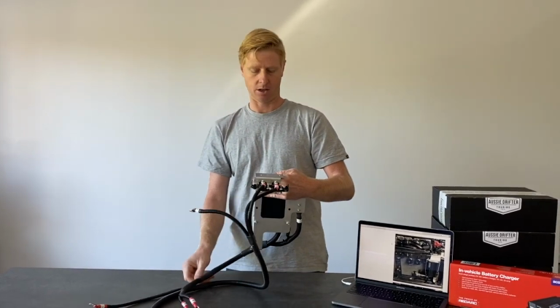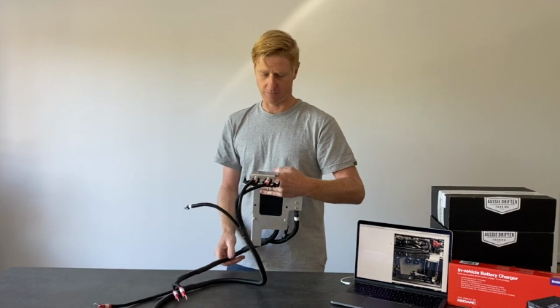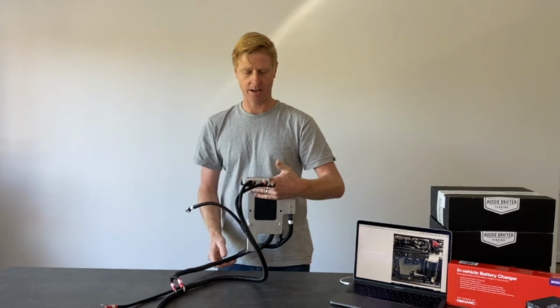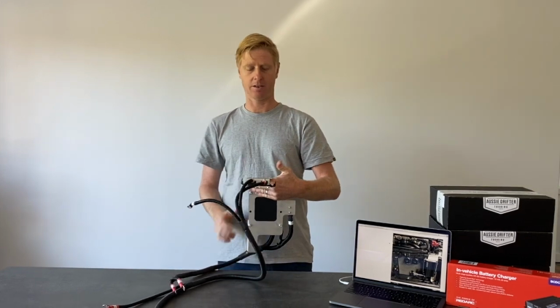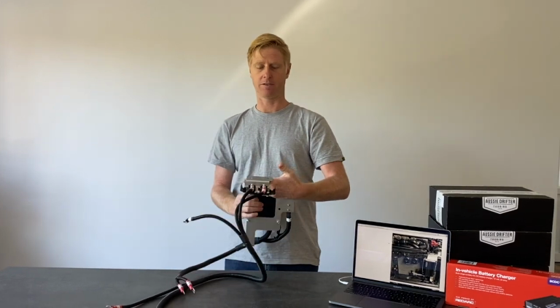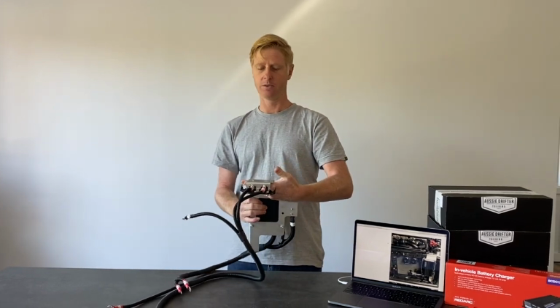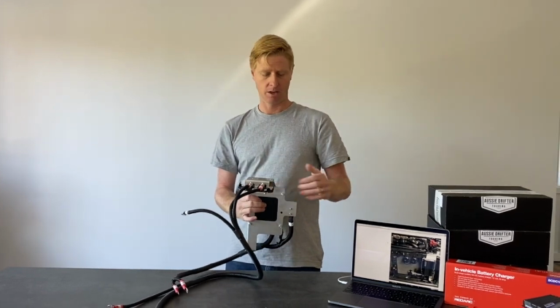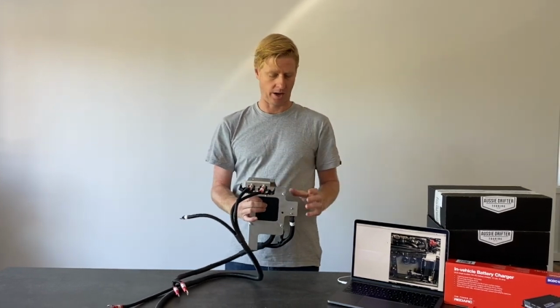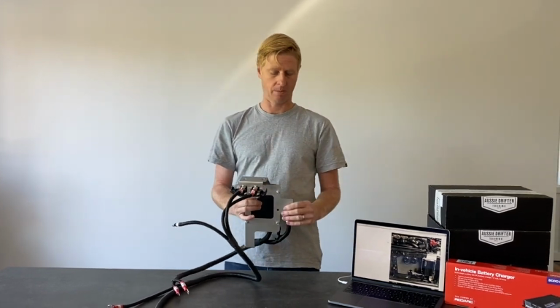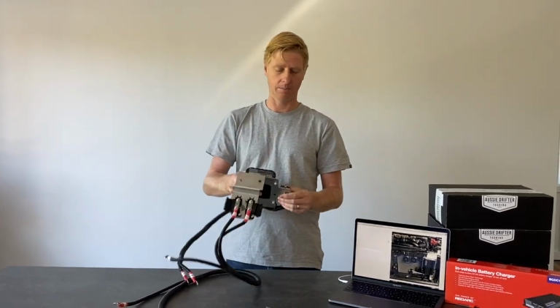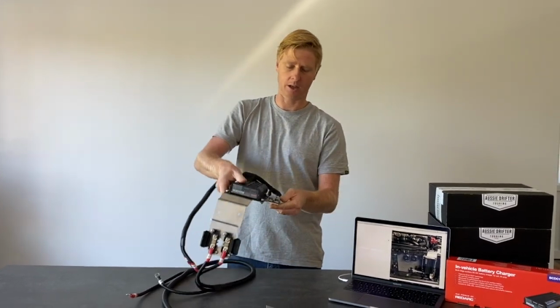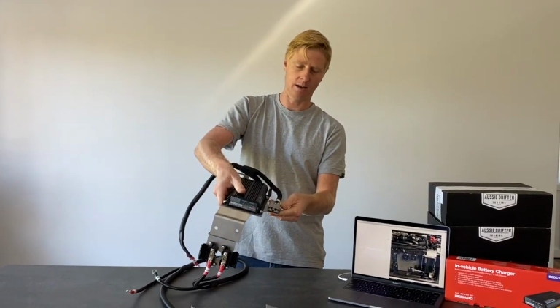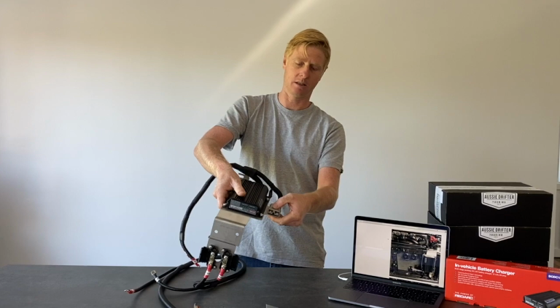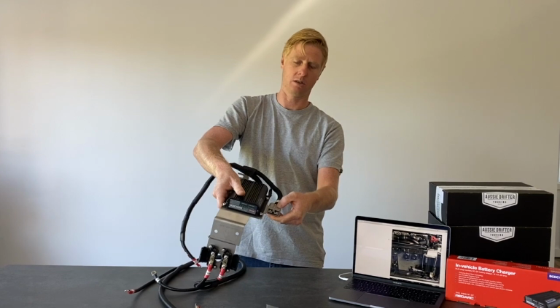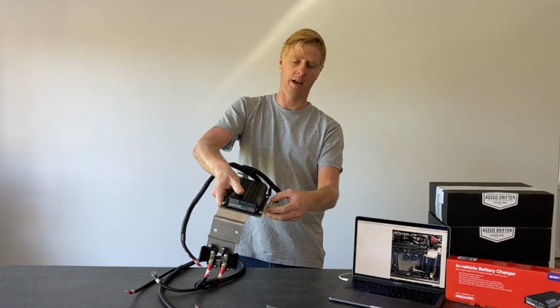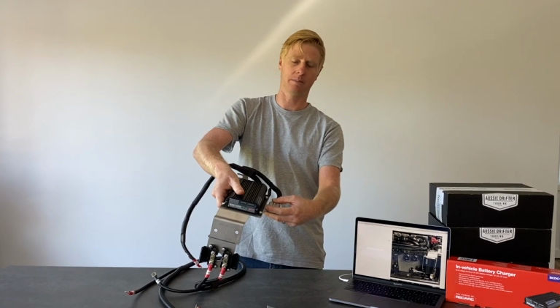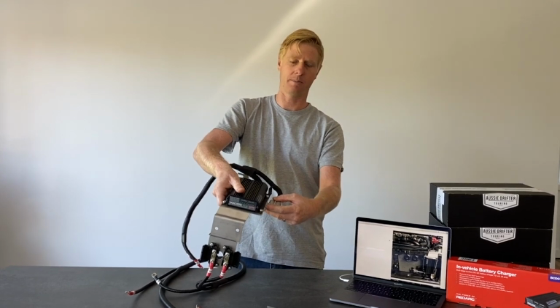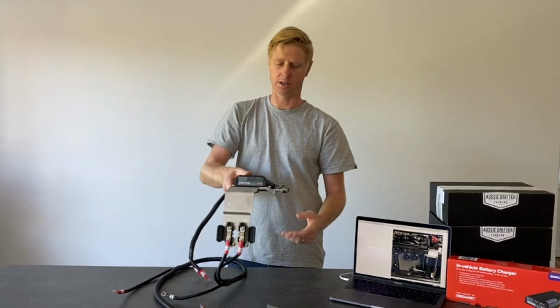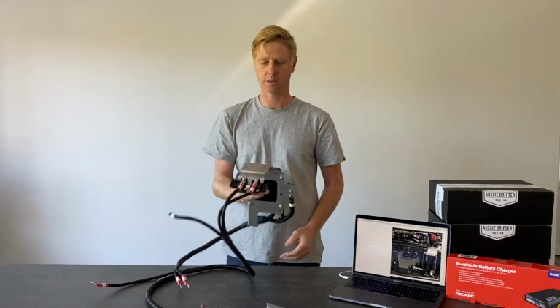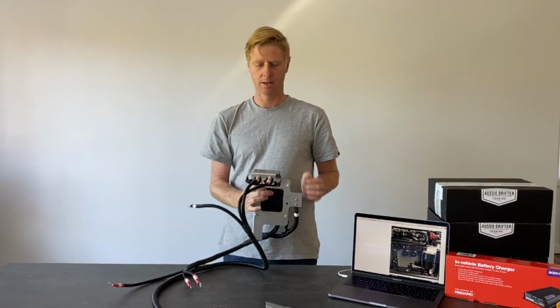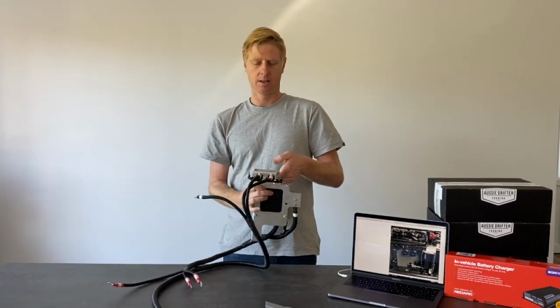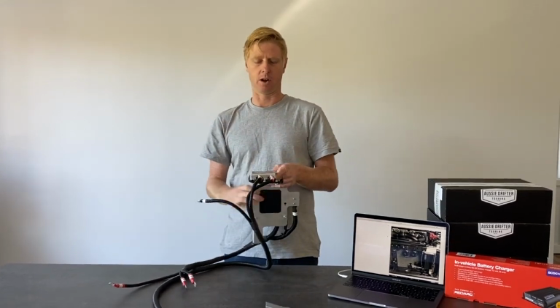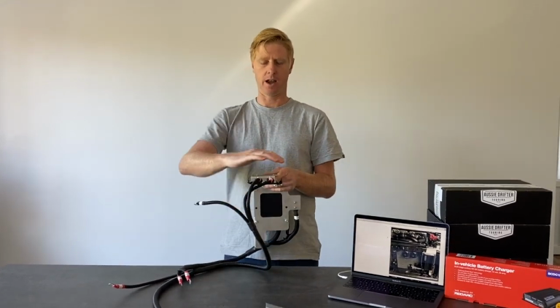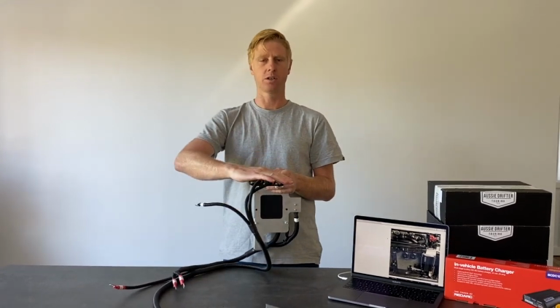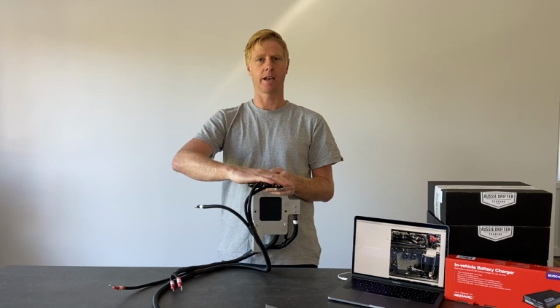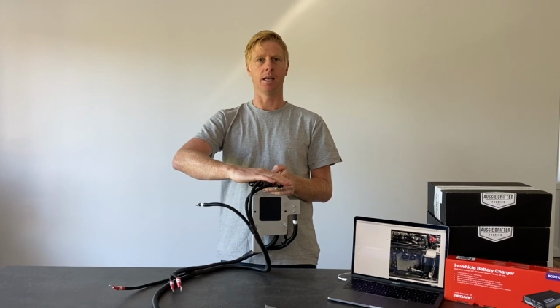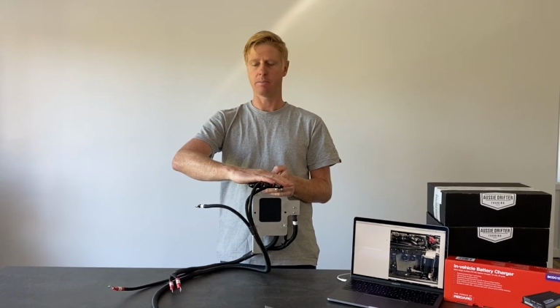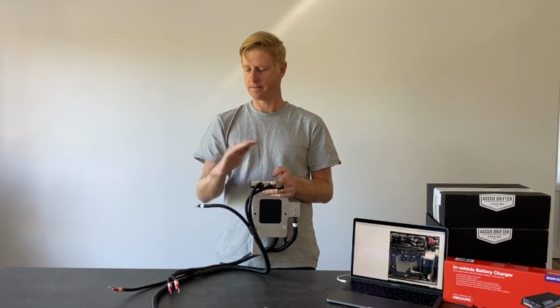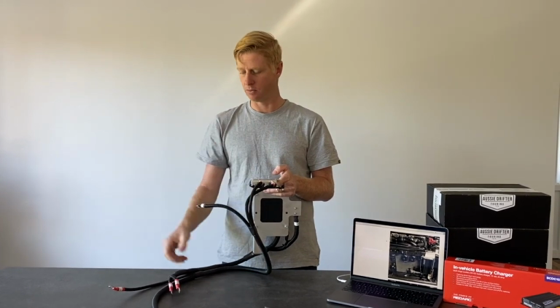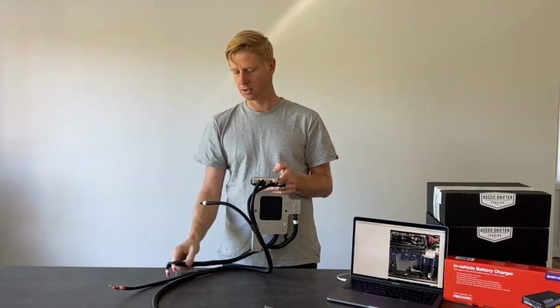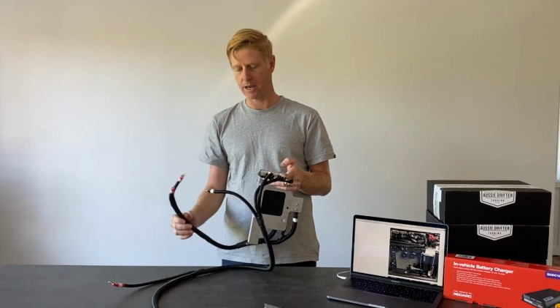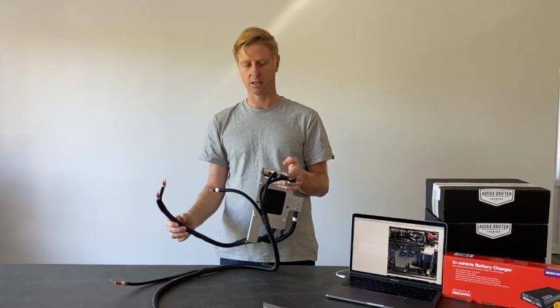With the charger mounted in front of the front grille, we've got our solar panel input located here — a solar Anderson plug right beside the charger.